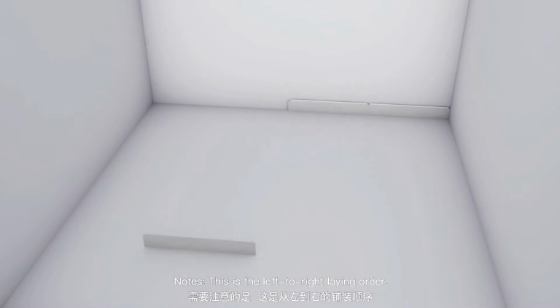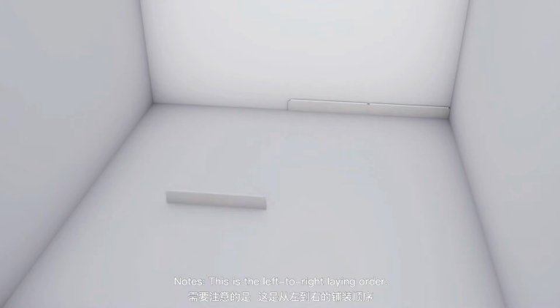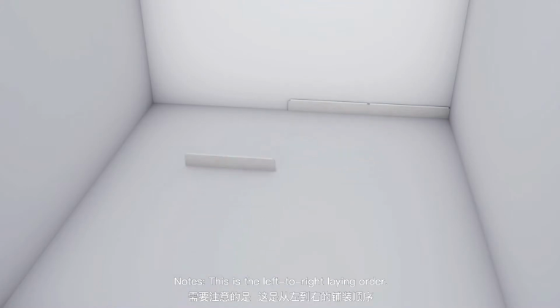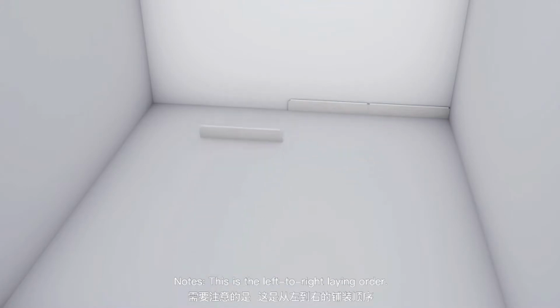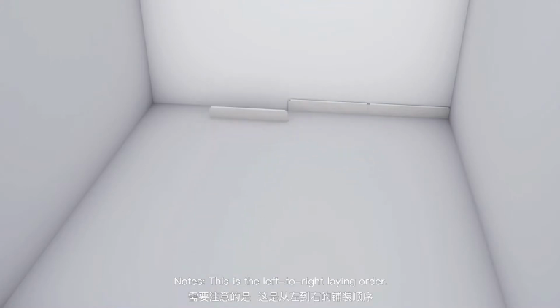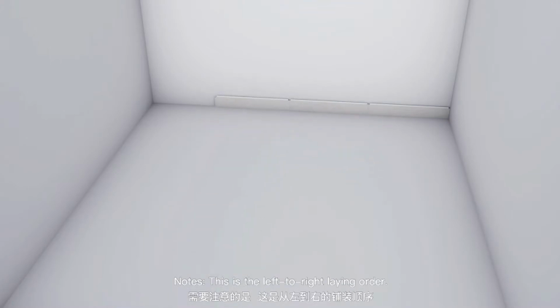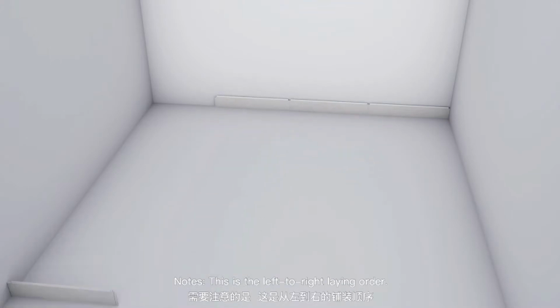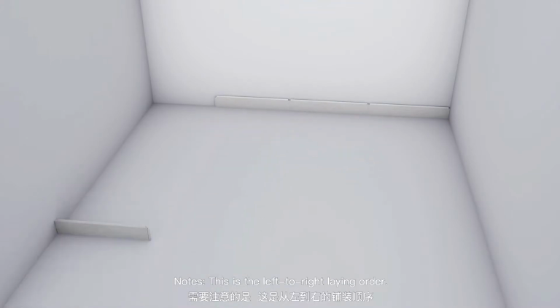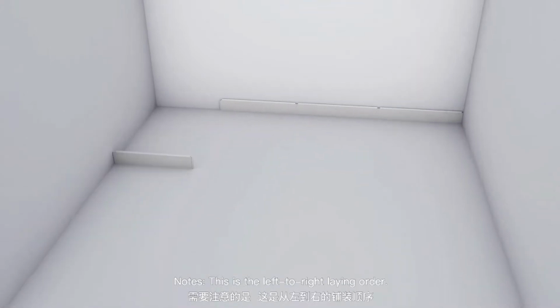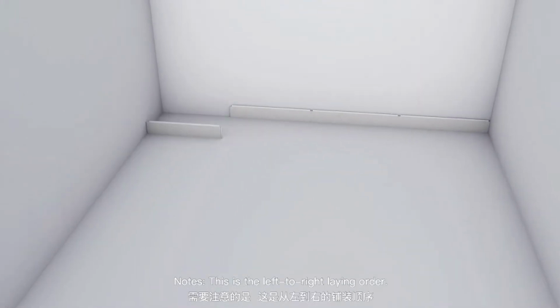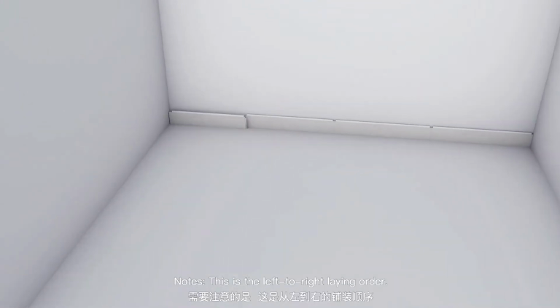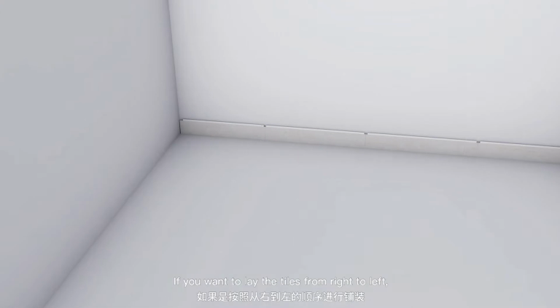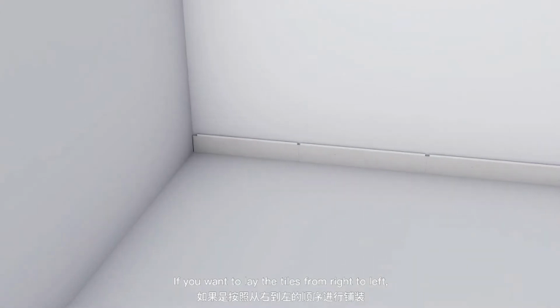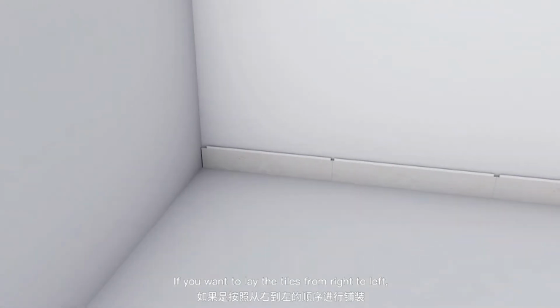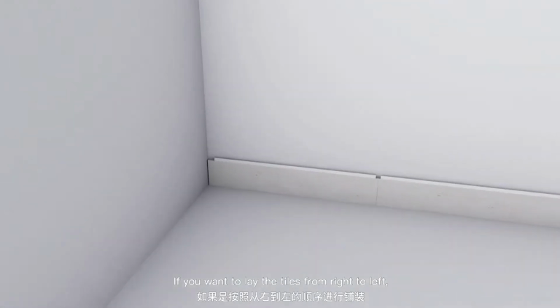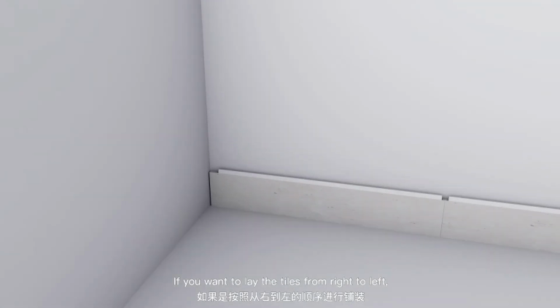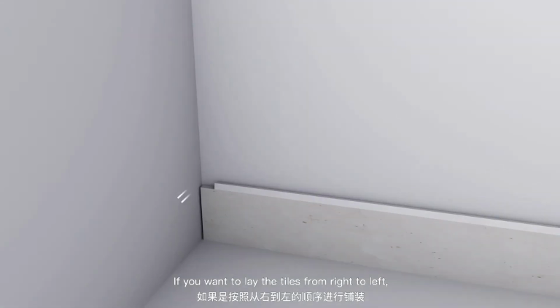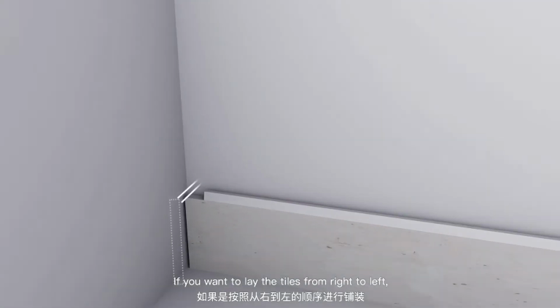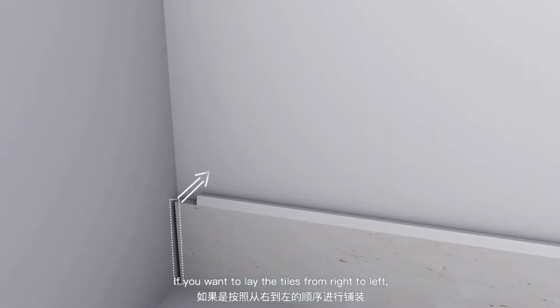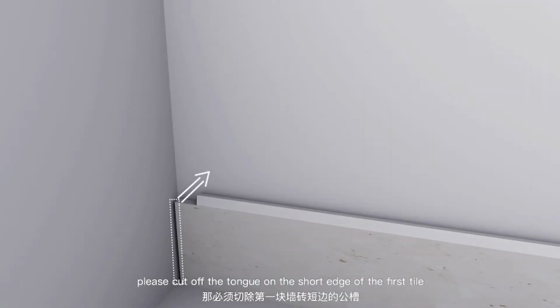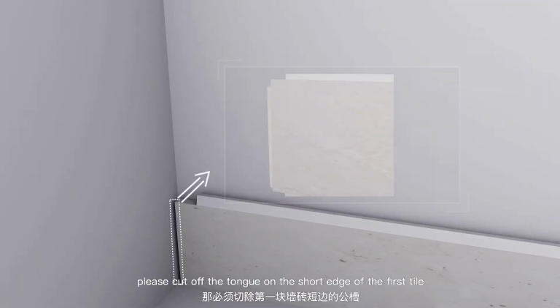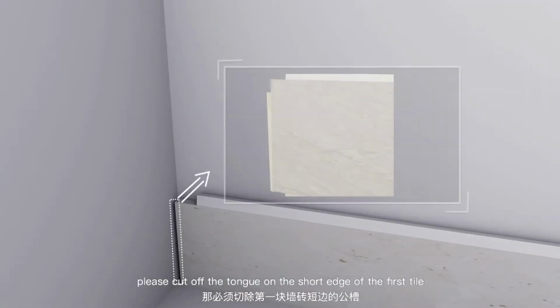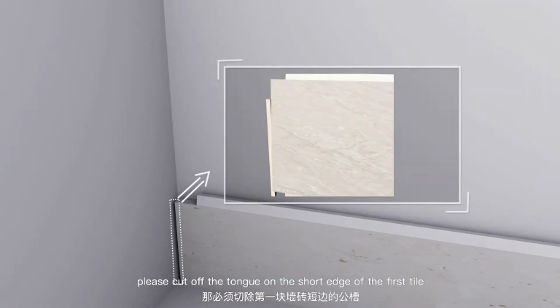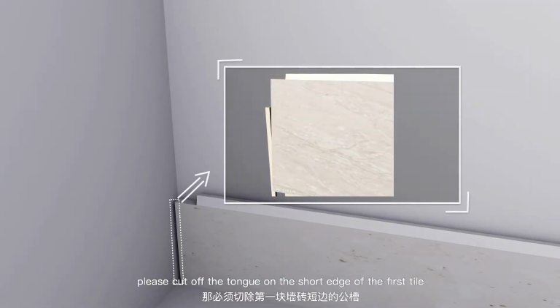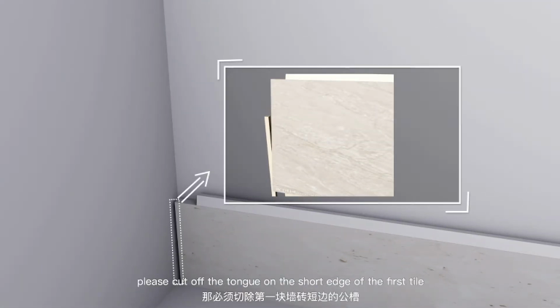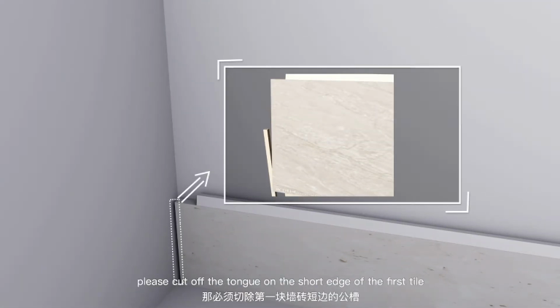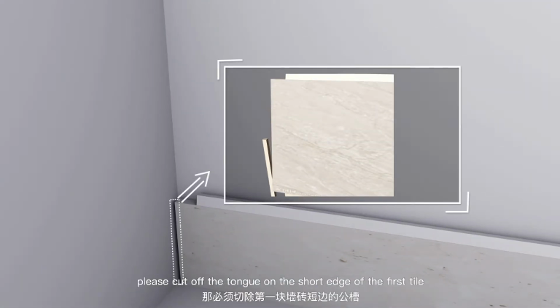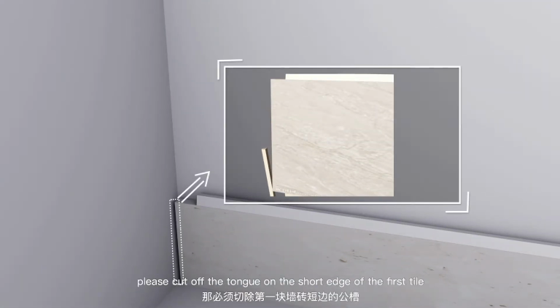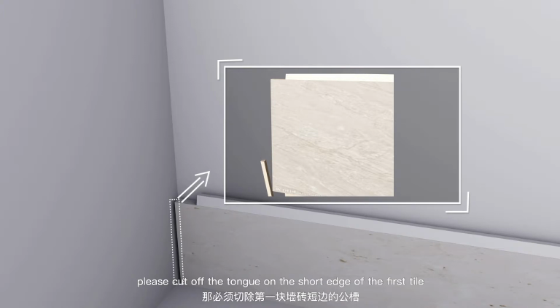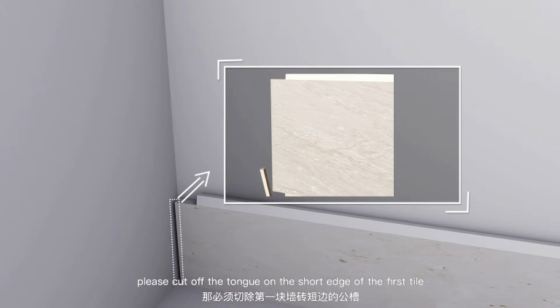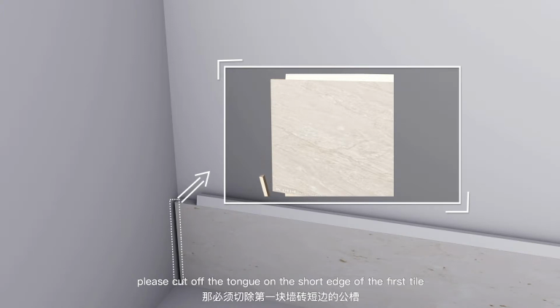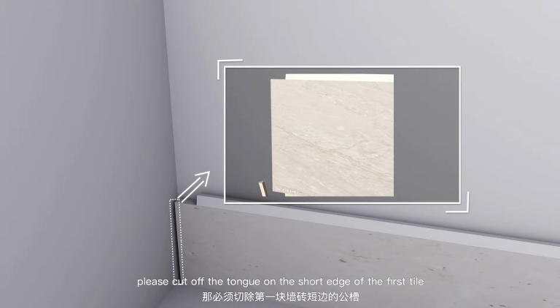Notes. This is the left-to-right laying order. If you want to lay the tiles from right to left, please cut off the tongue on the short edge of the first tile.